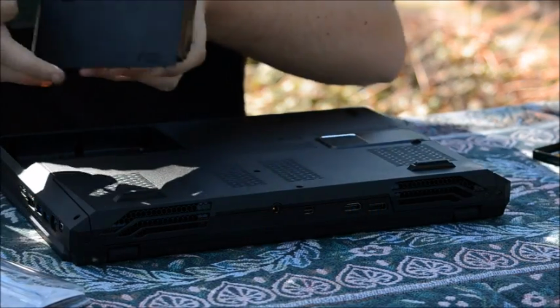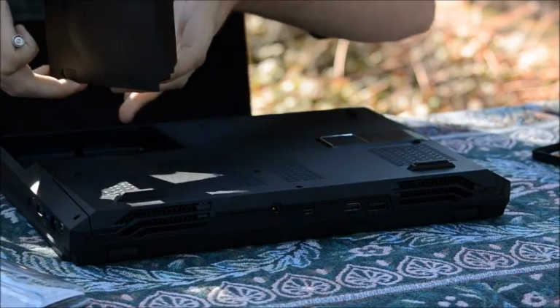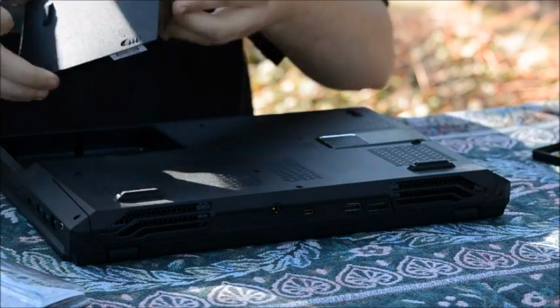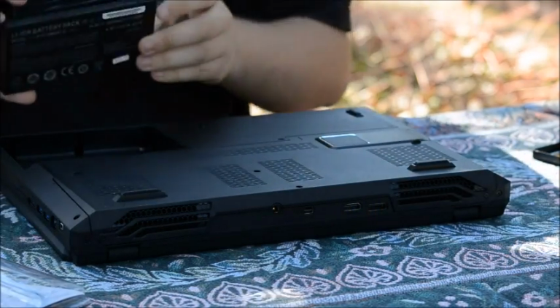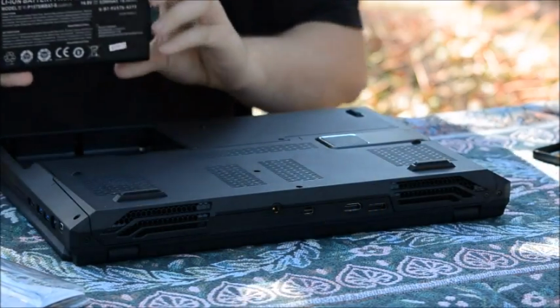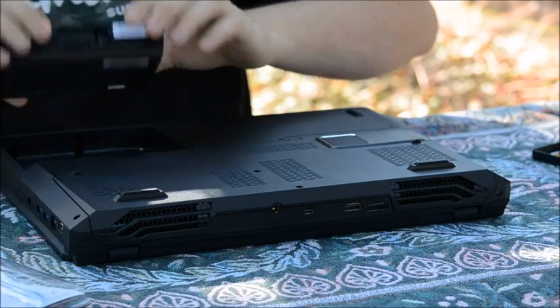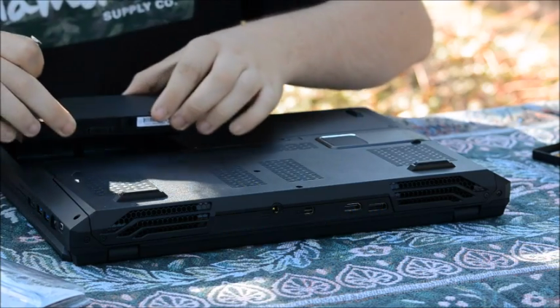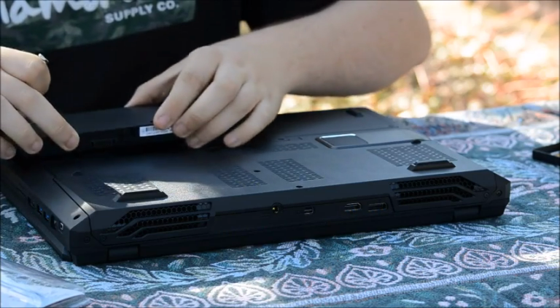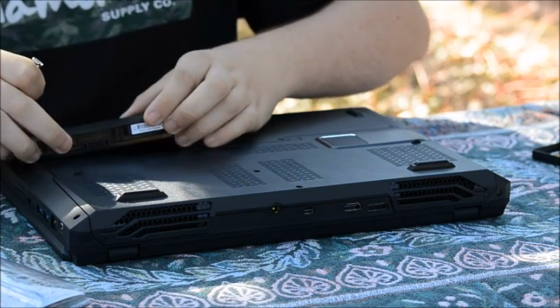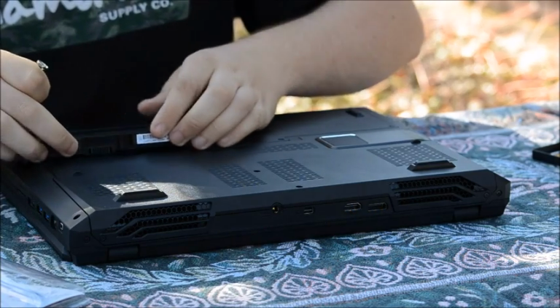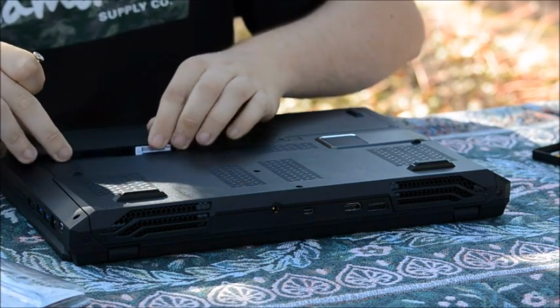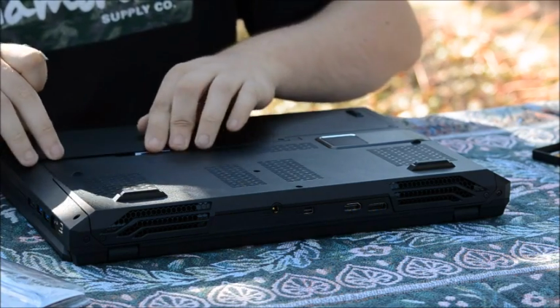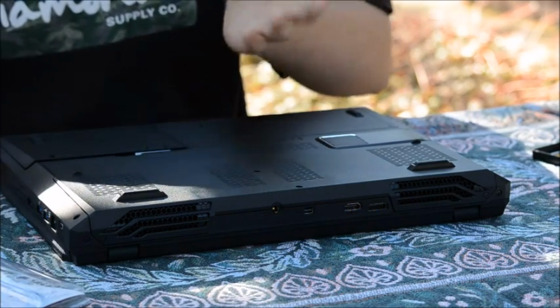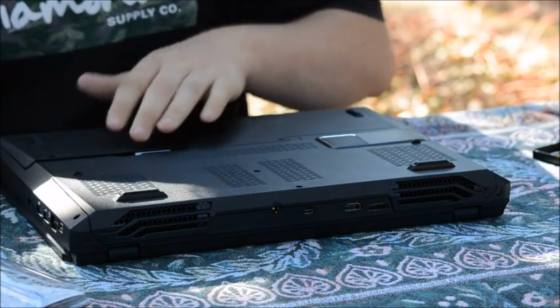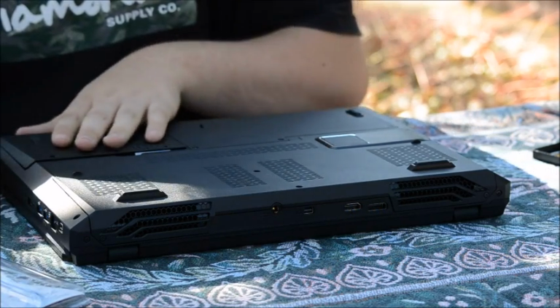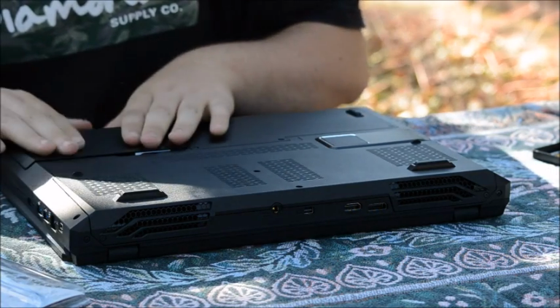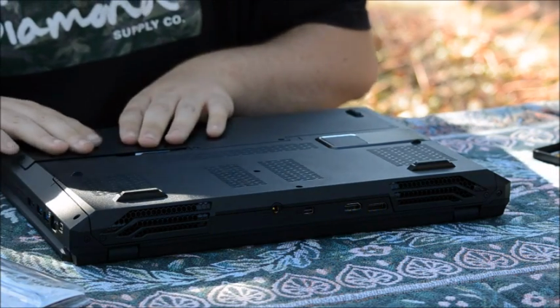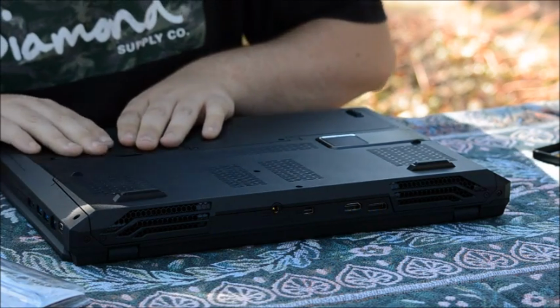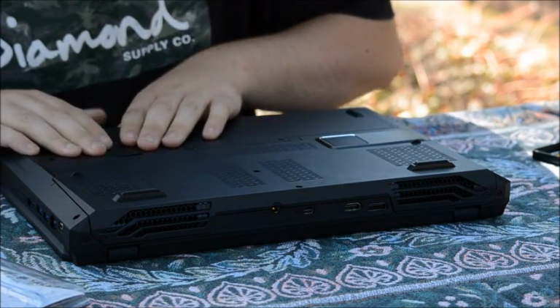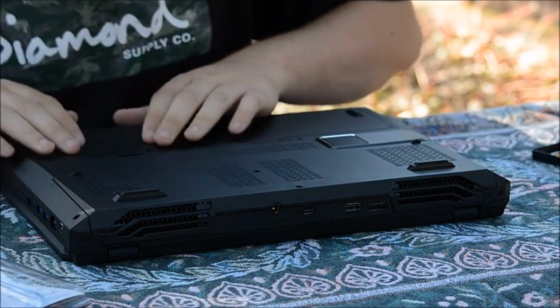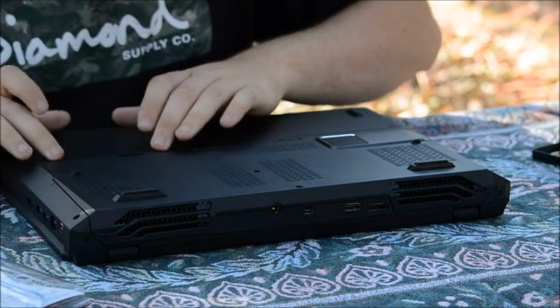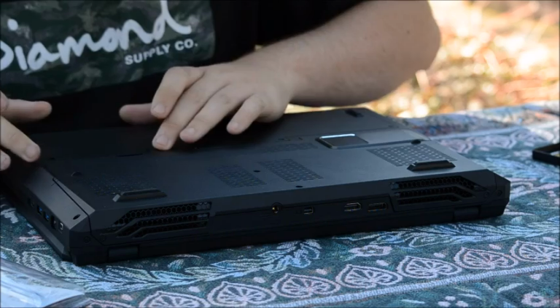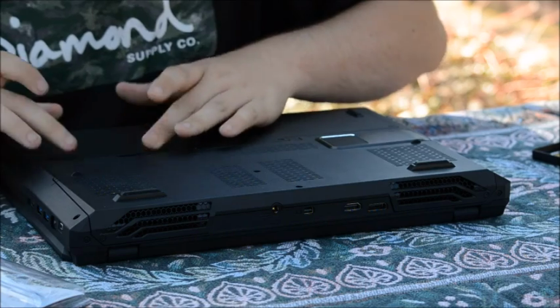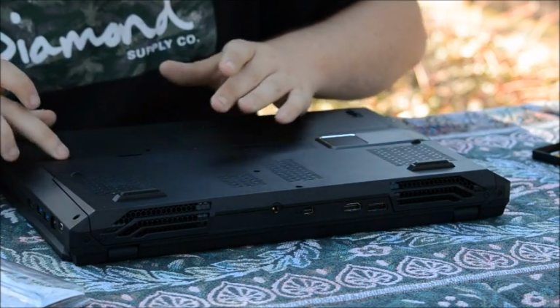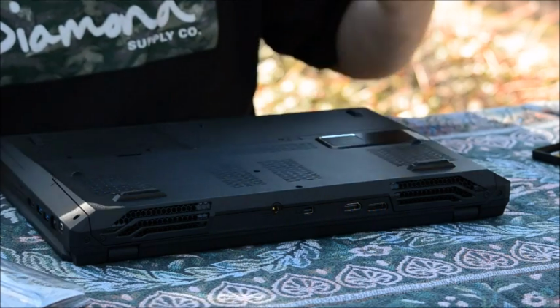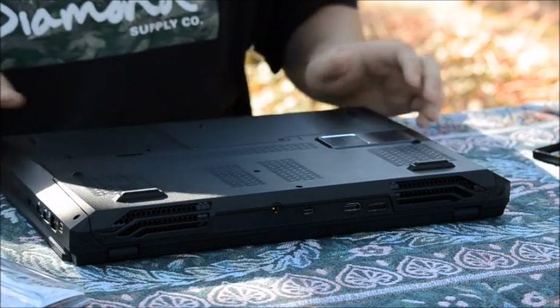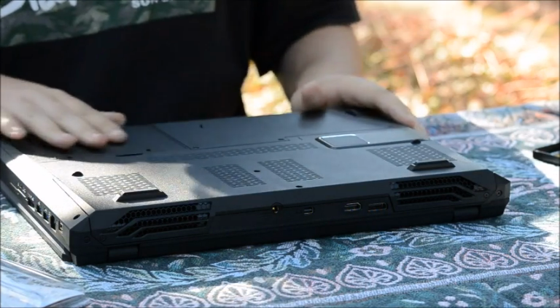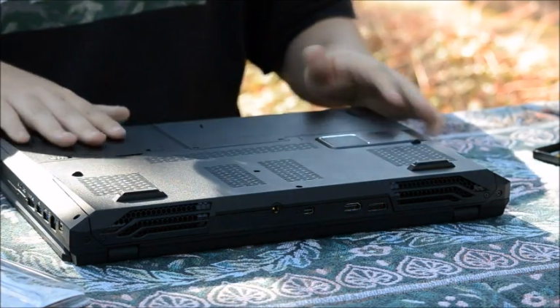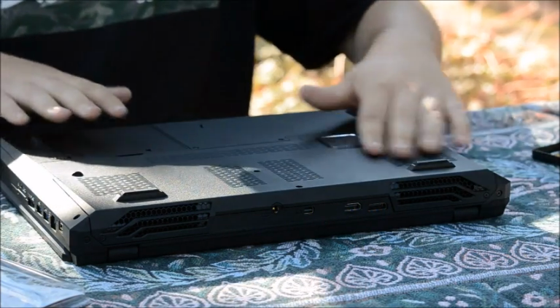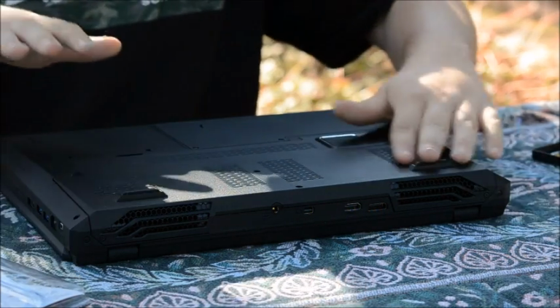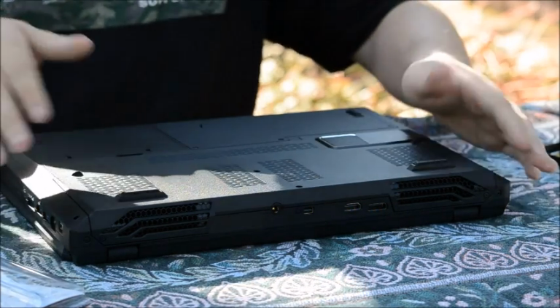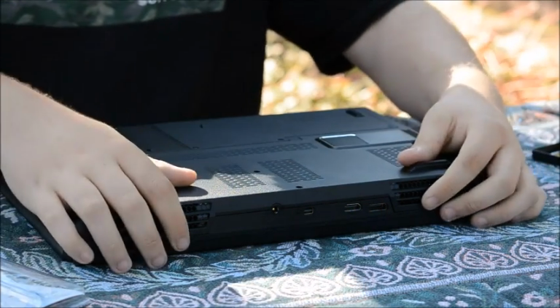I'm fully complete. The battery is a single unit, so it just slides in and locks in like that. And there we go.